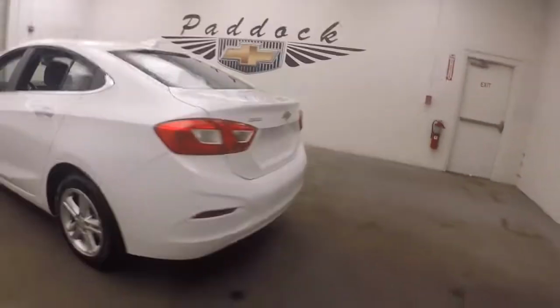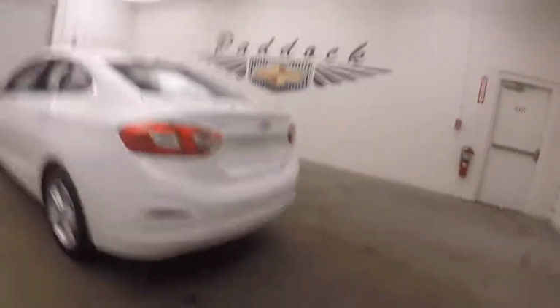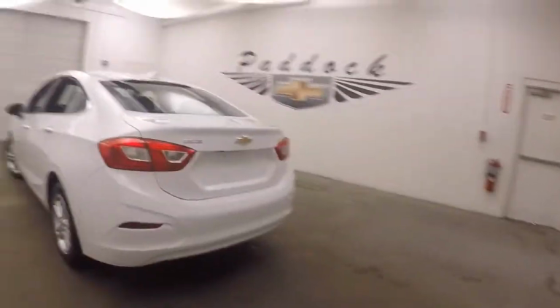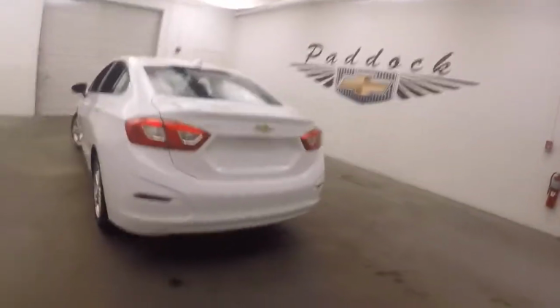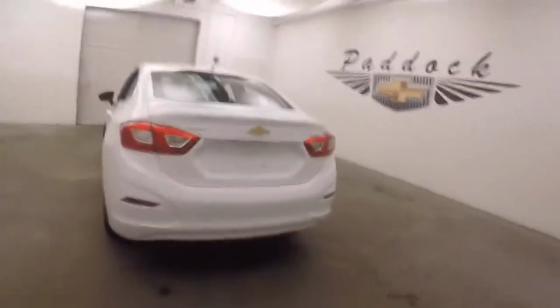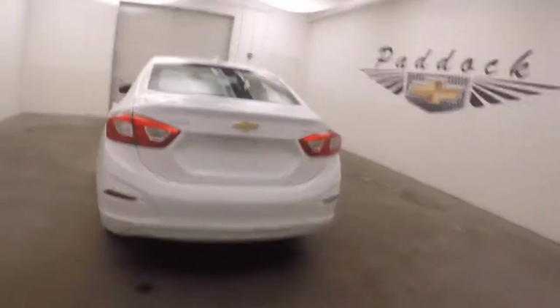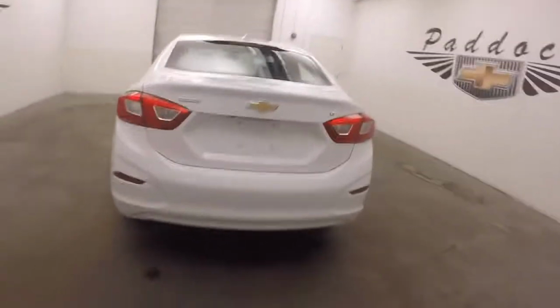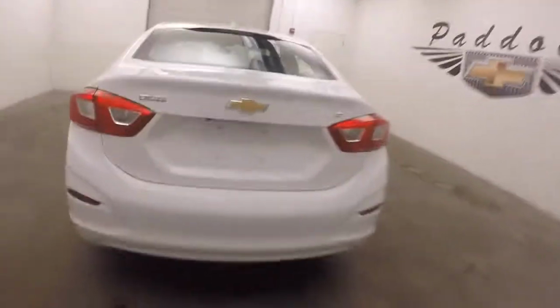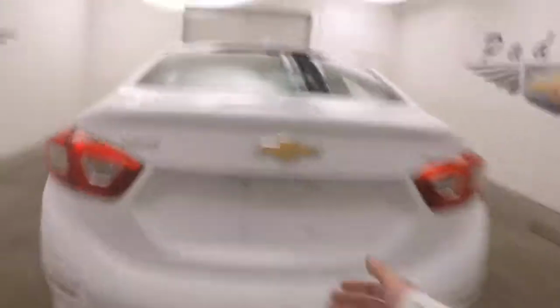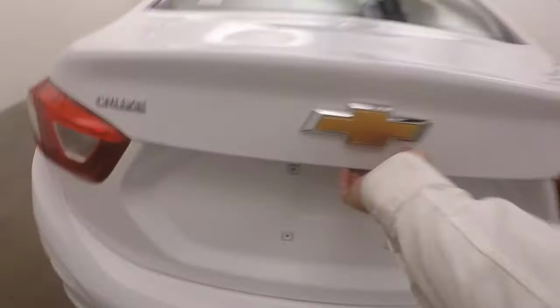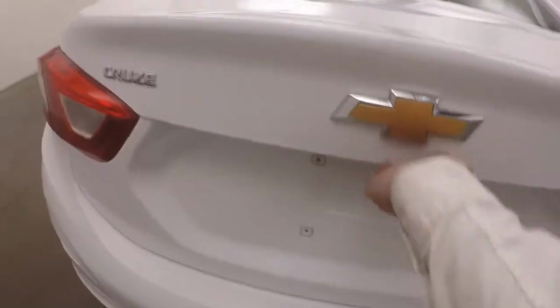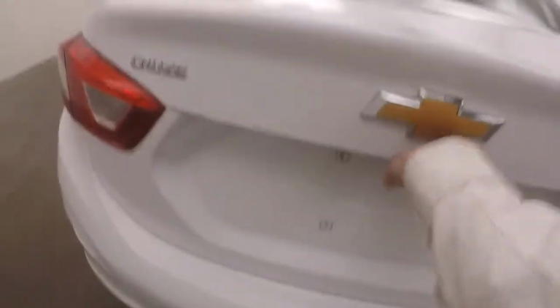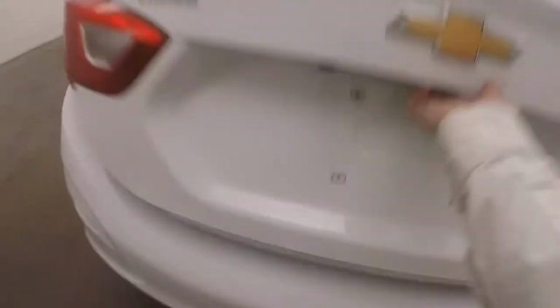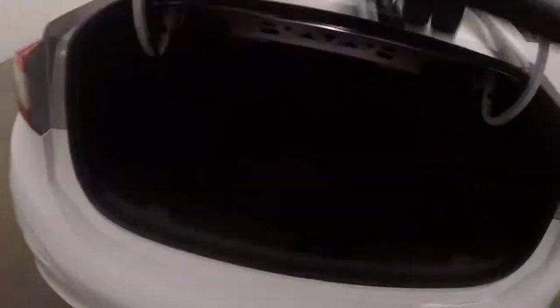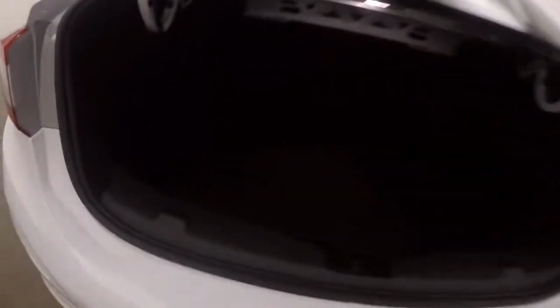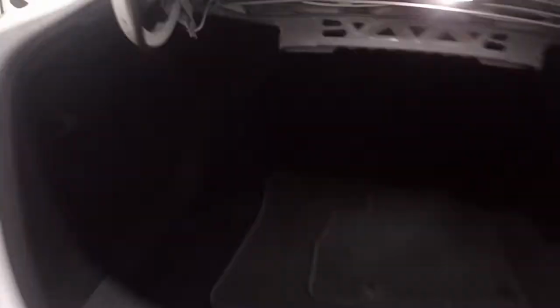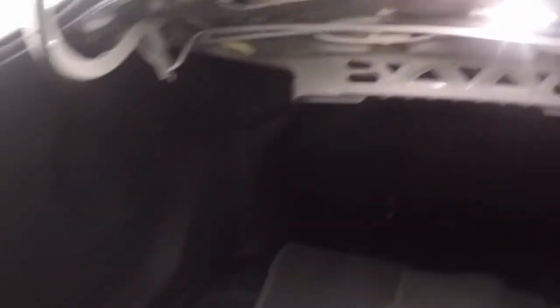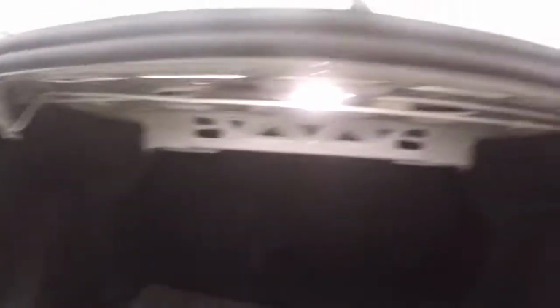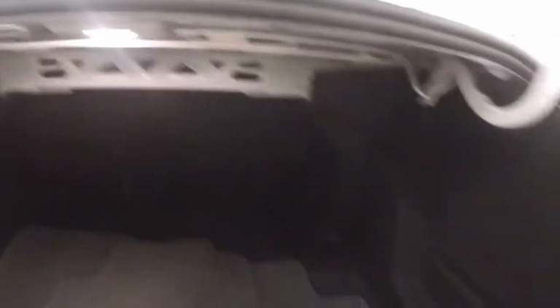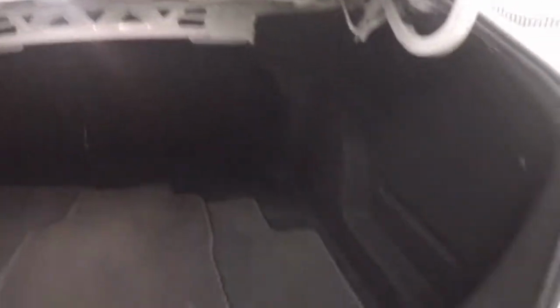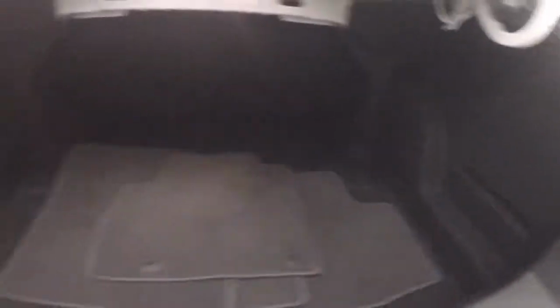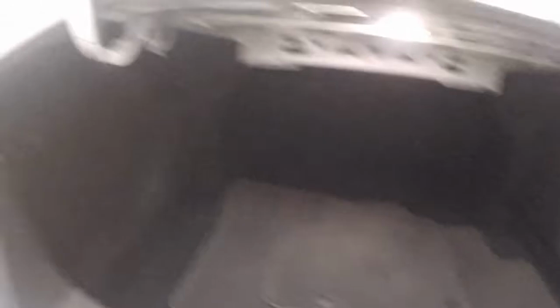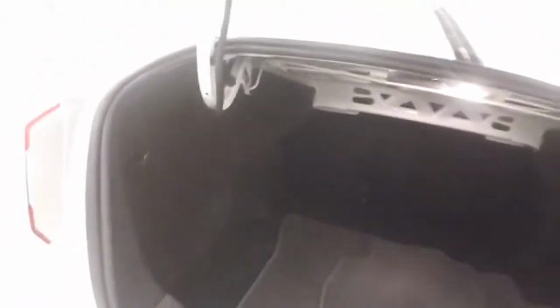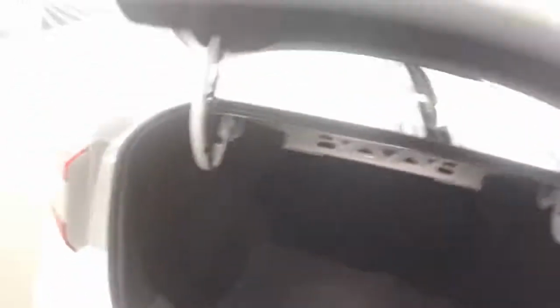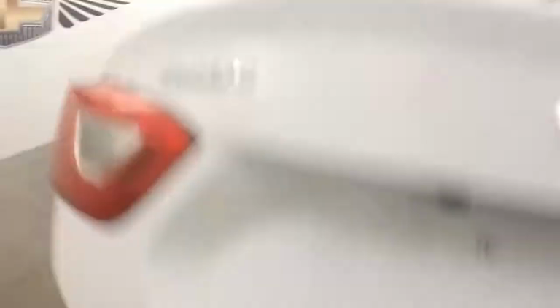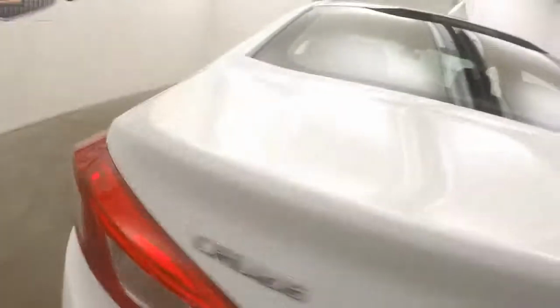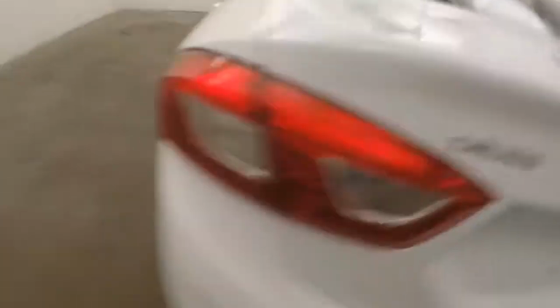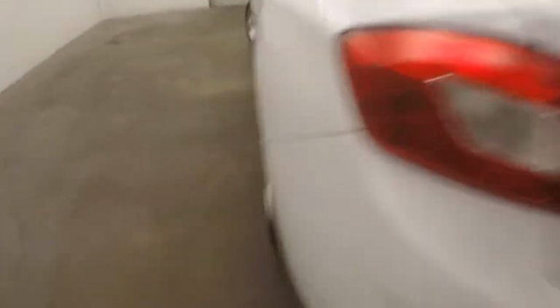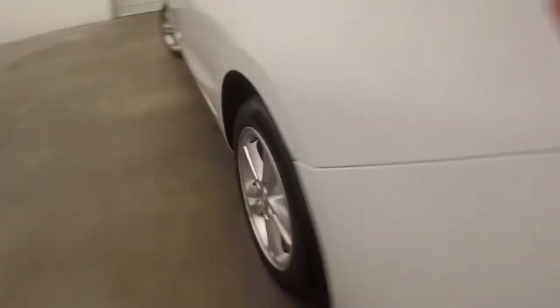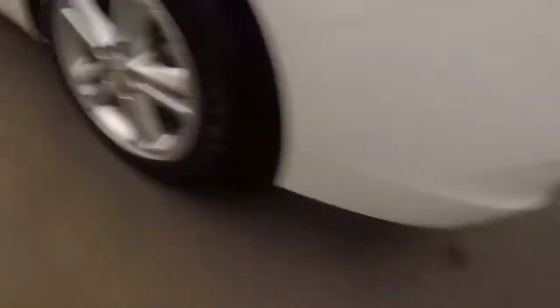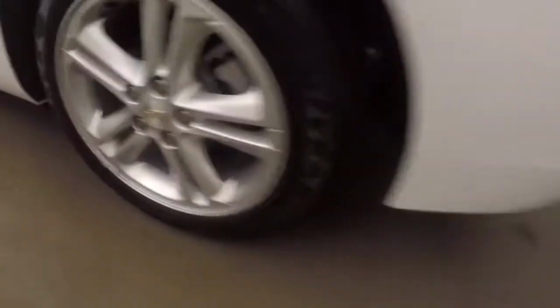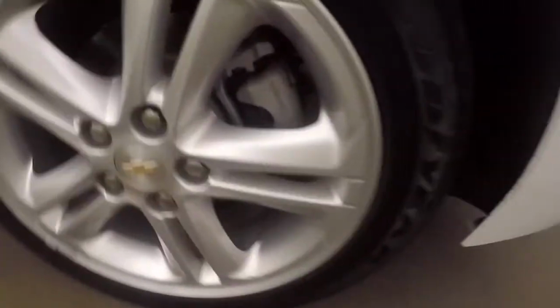Walk around the back inside the trunk. Nice large trunk, plenty of space. Nice alloy wheels.